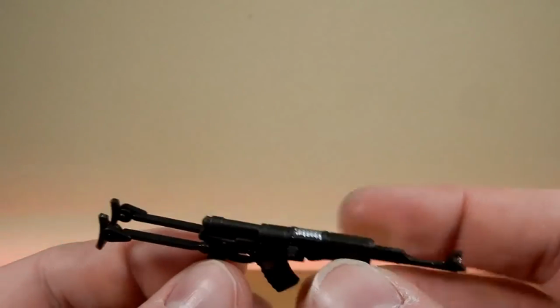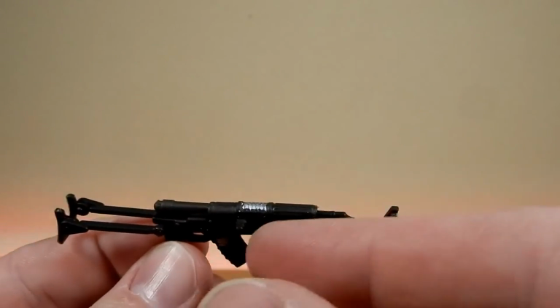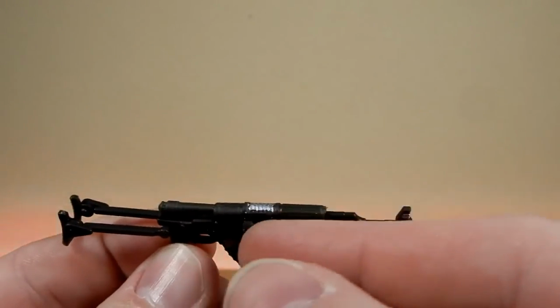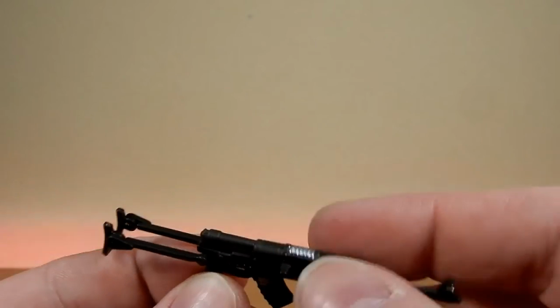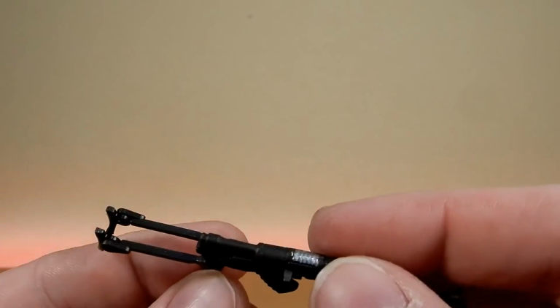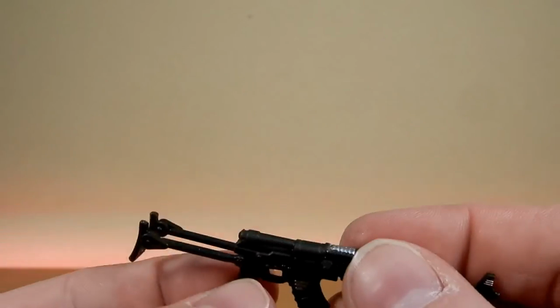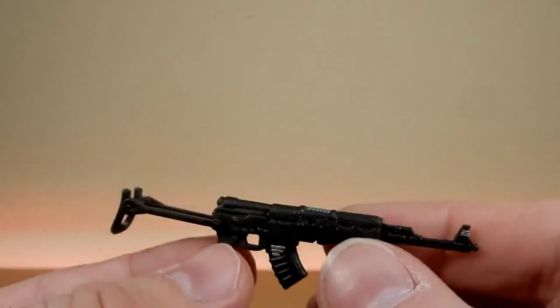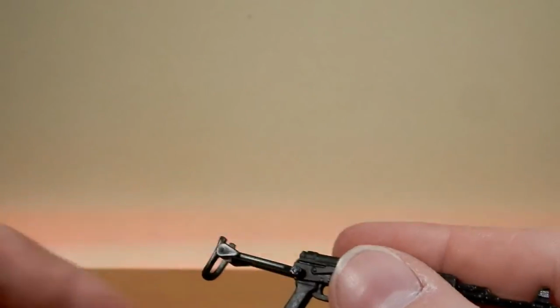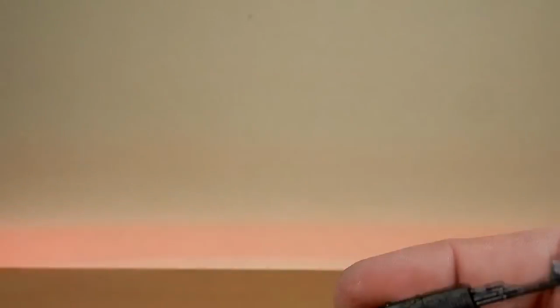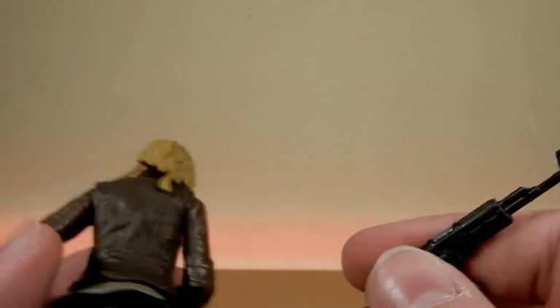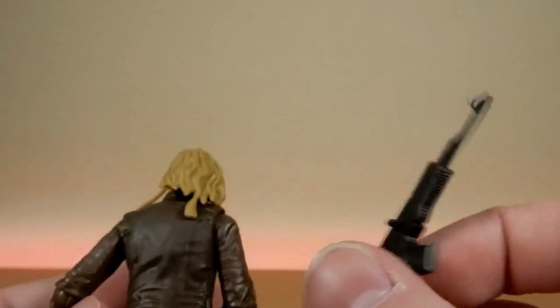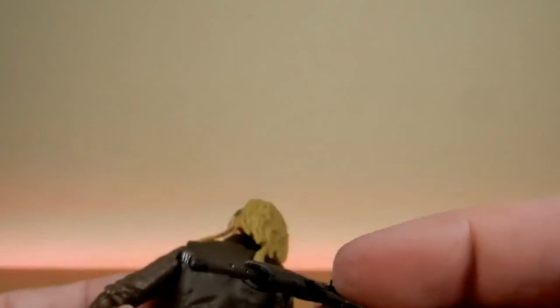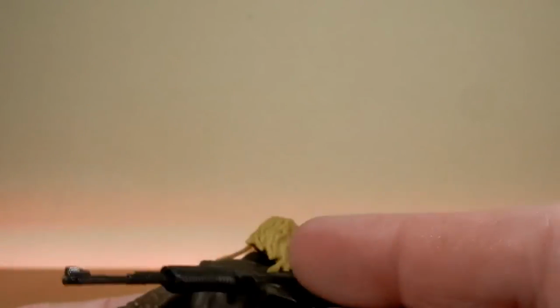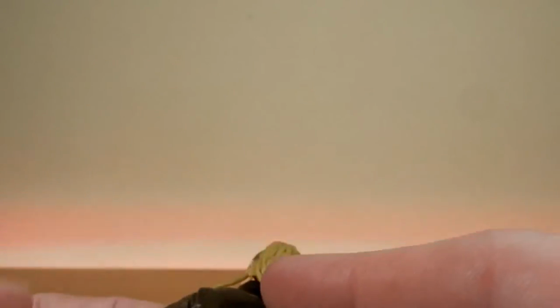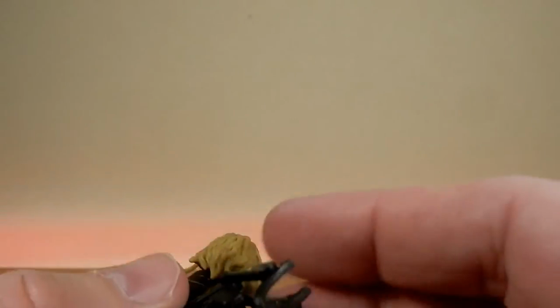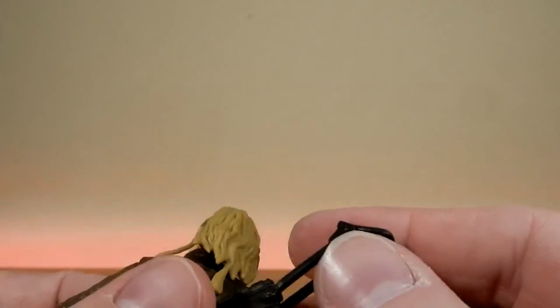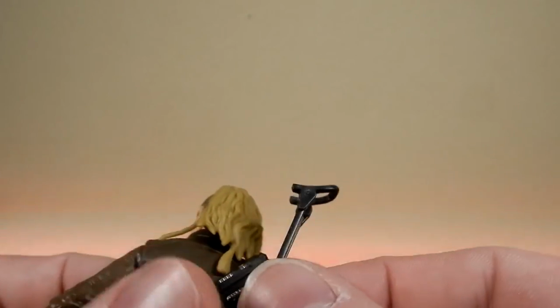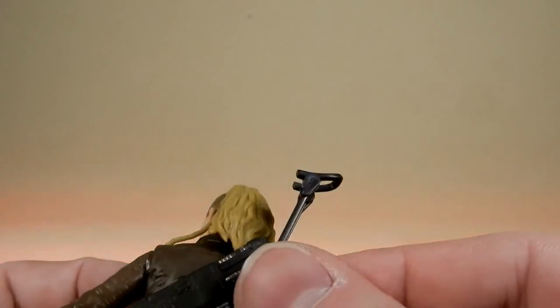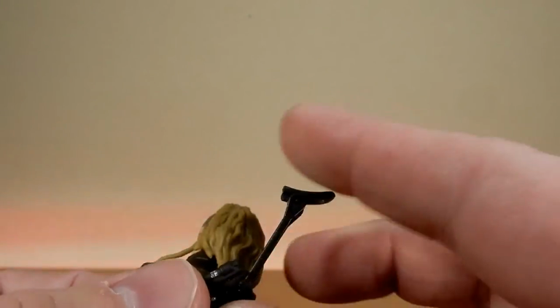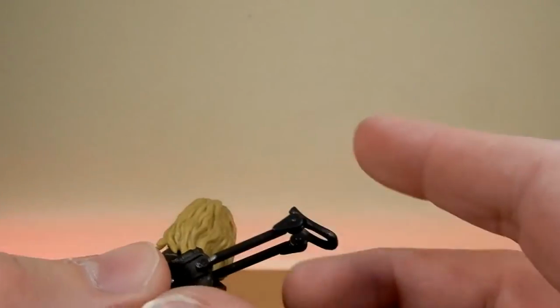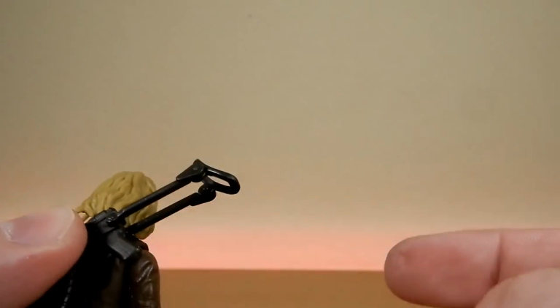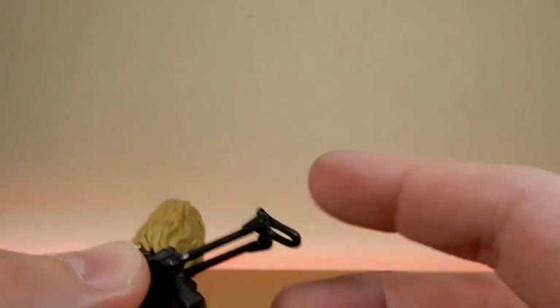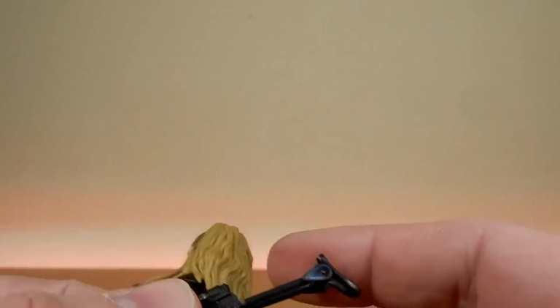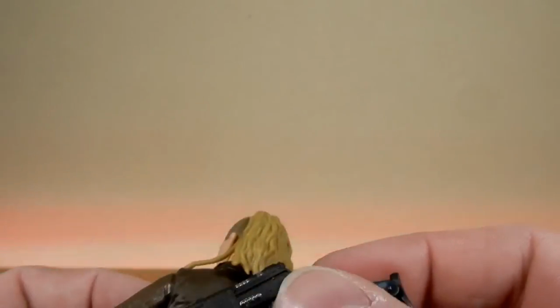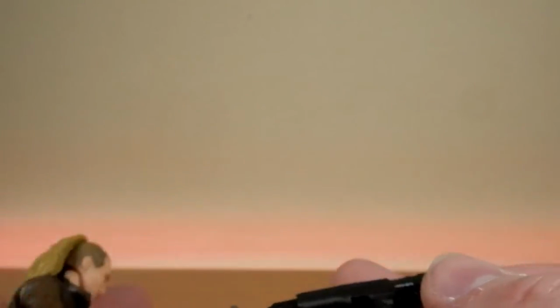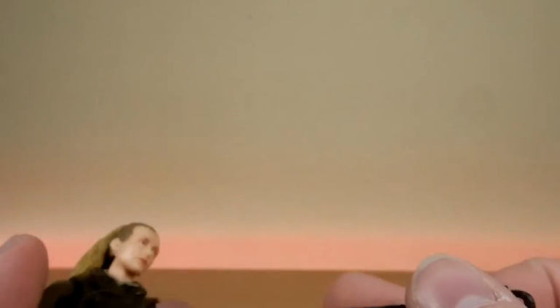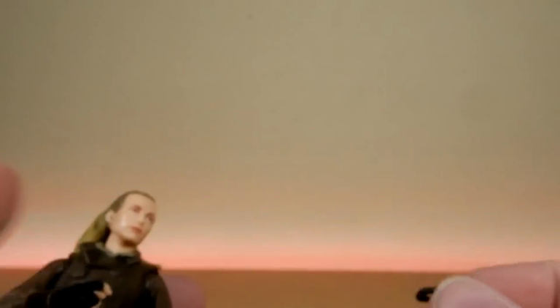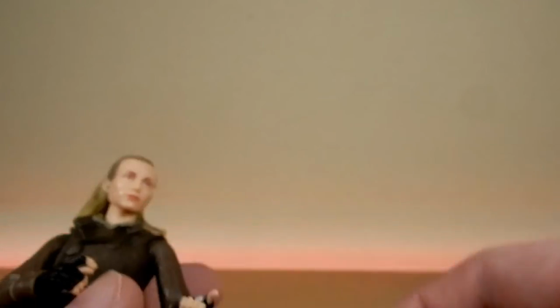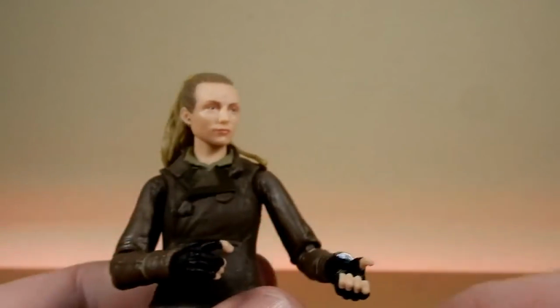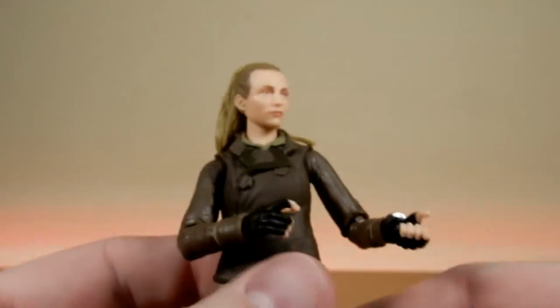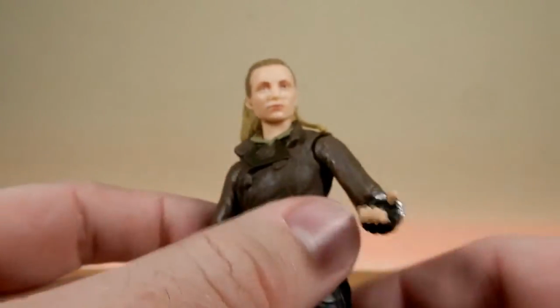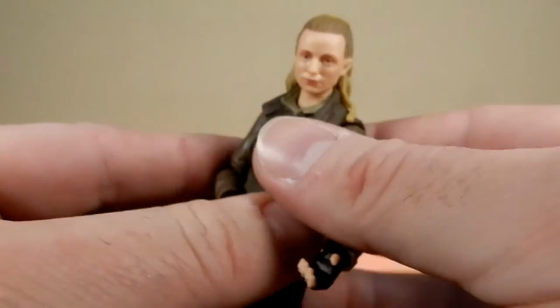I thought the thing on the side there might've been a peg to attach it to her back or have it slung over onto a belt or something — I'm not sure. But it's pretty good, I like it.